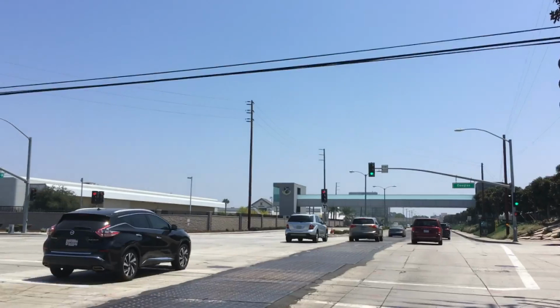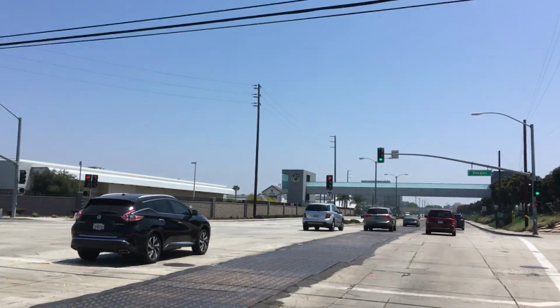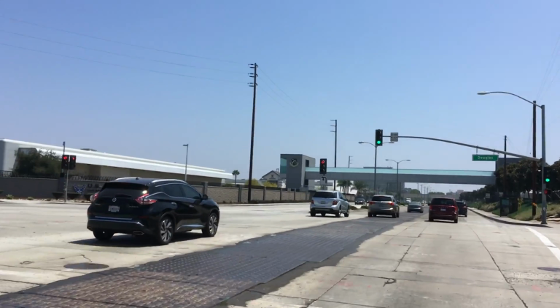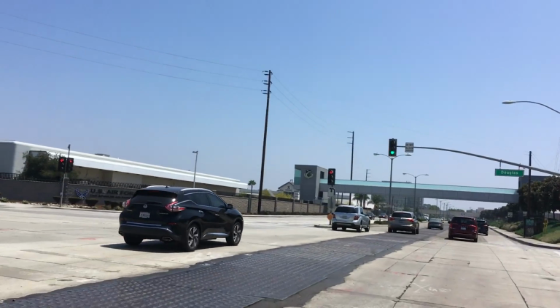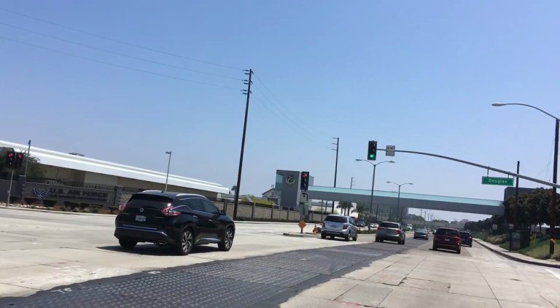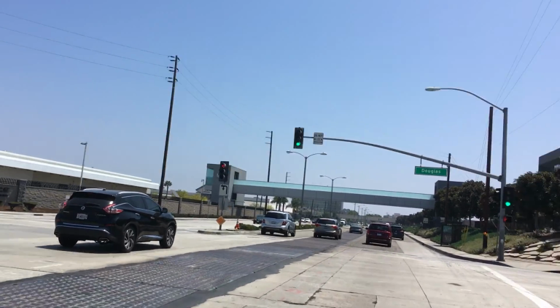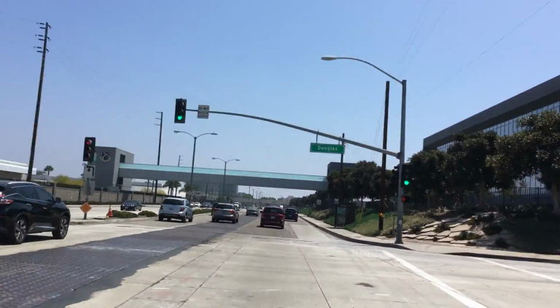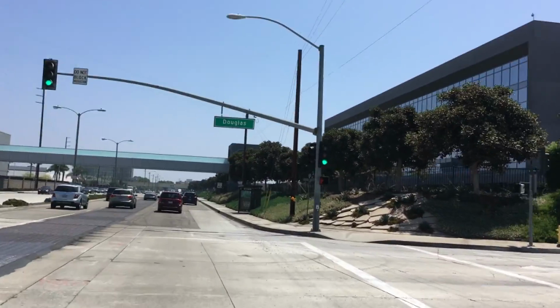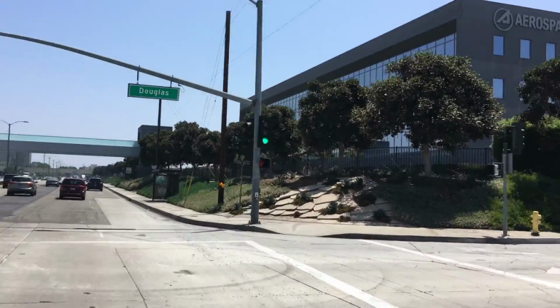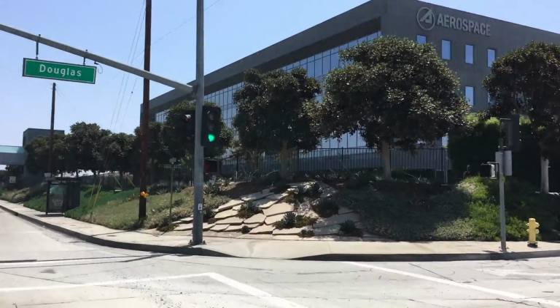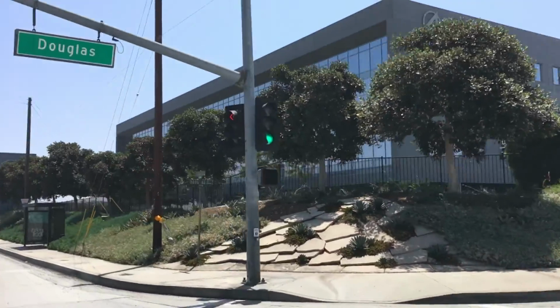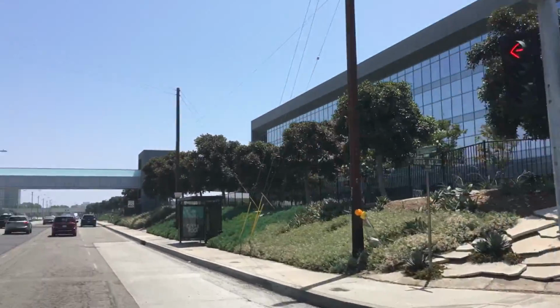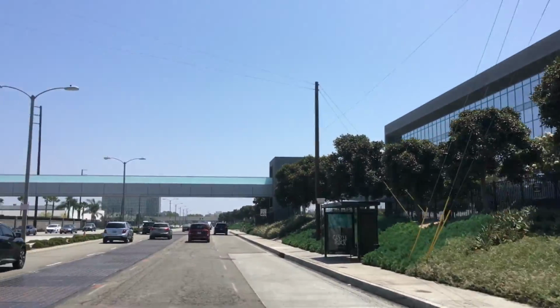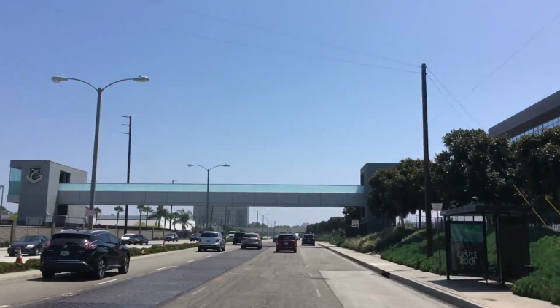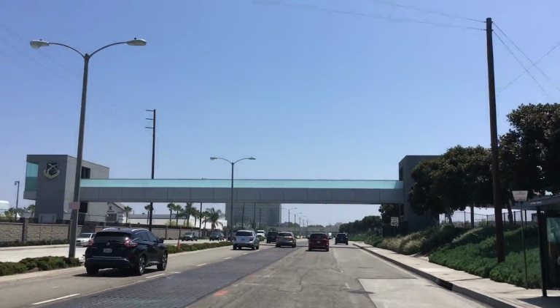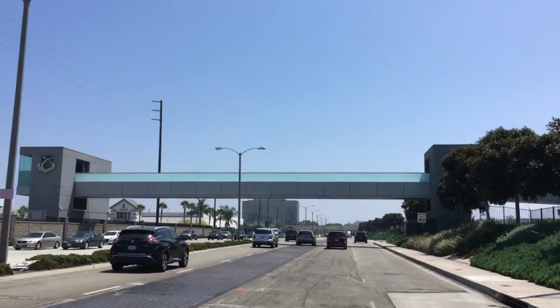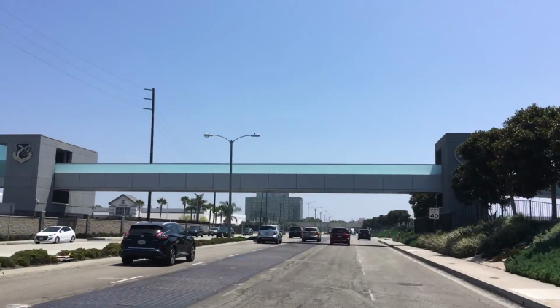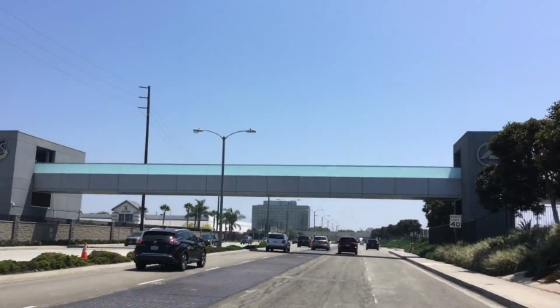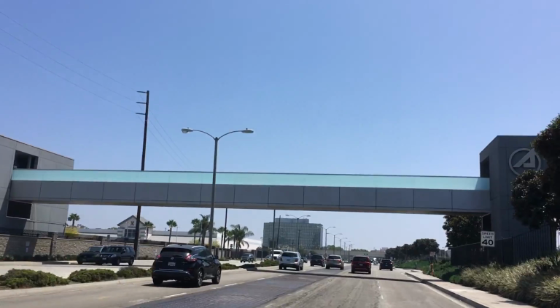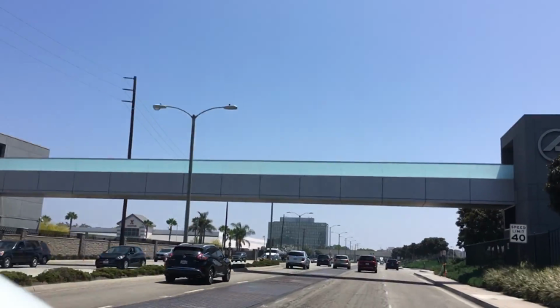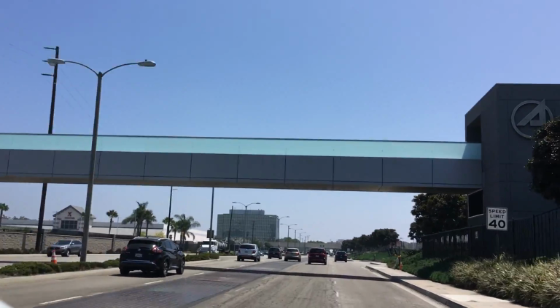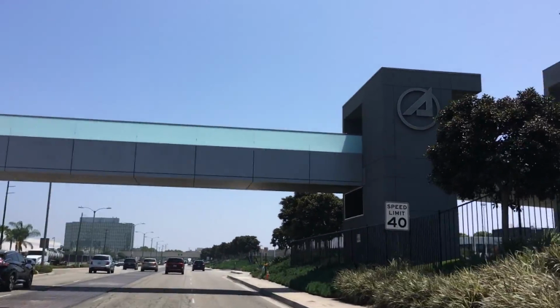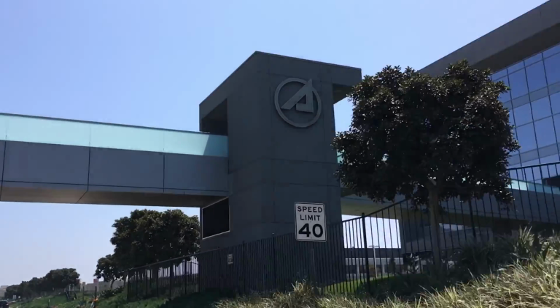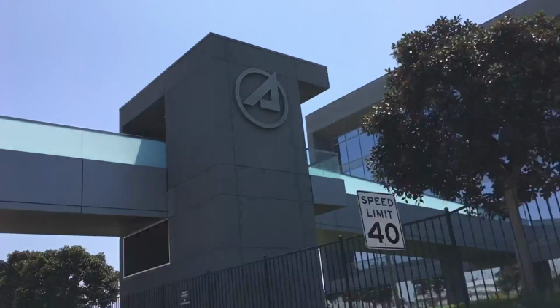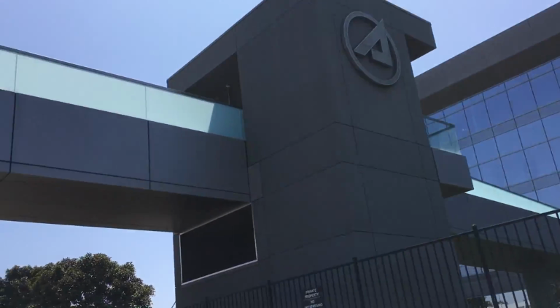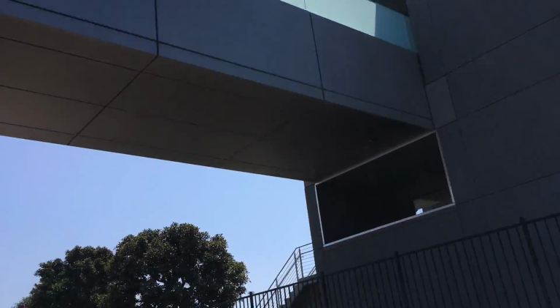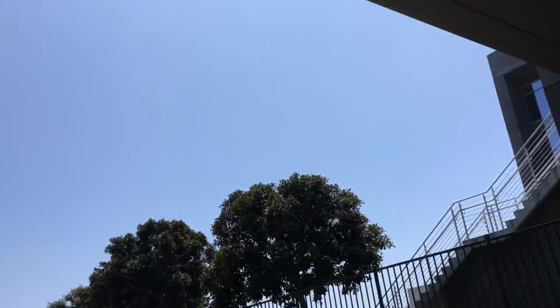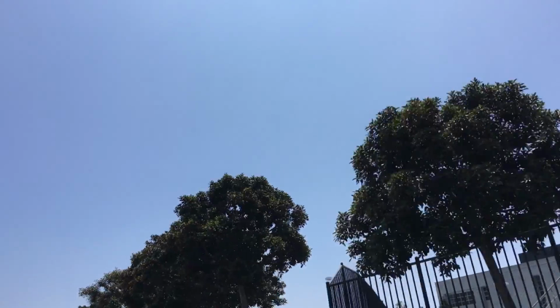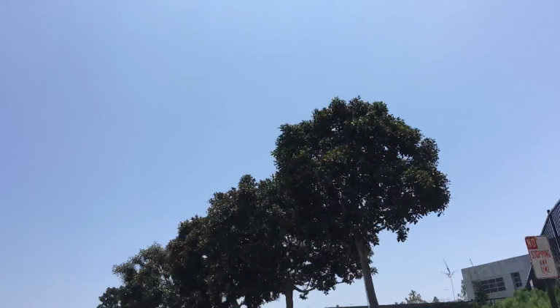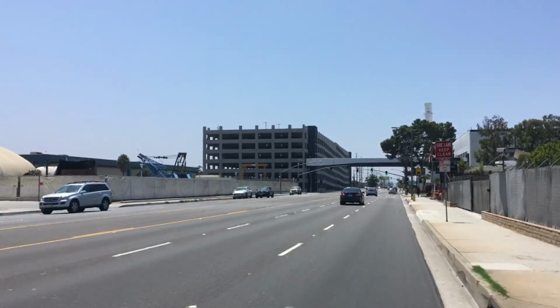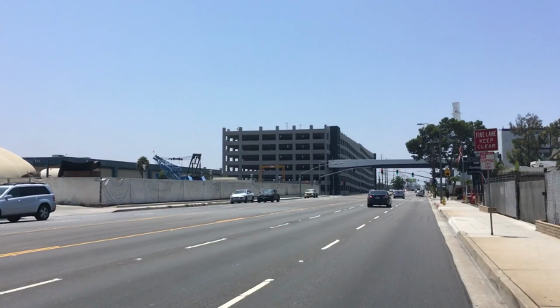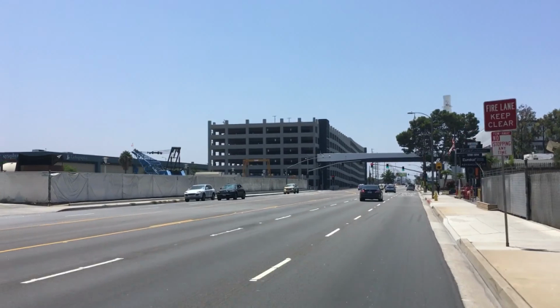Now let's go down the street and see how the Air Force and the Aerospace Corporation handle getting their smart people across the street. Because apparently smart people aren't smart enough to cross the street without getting killed. These guys use a bridge over the street so their engineers are safe.